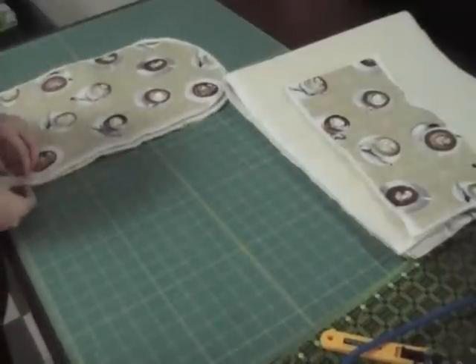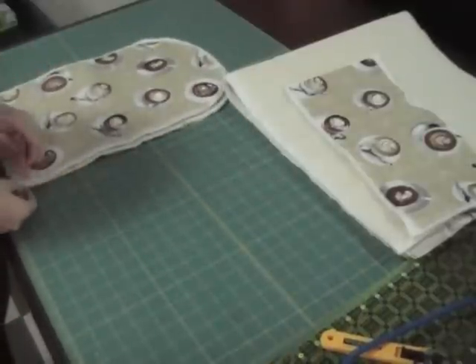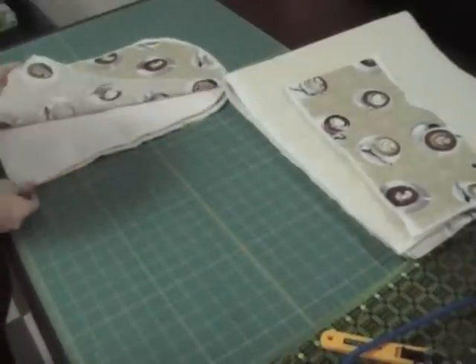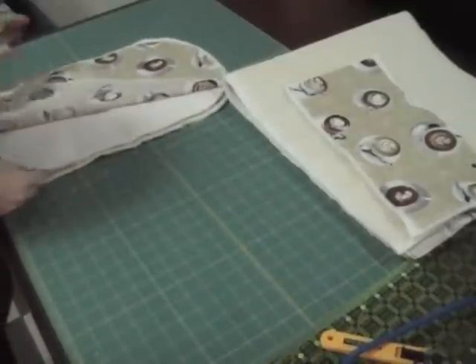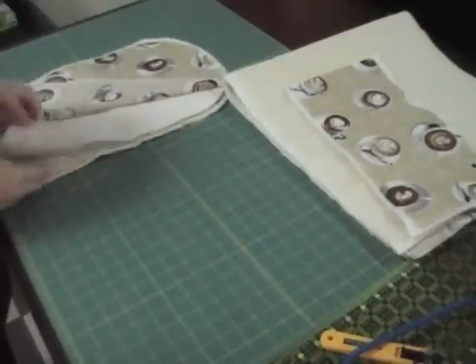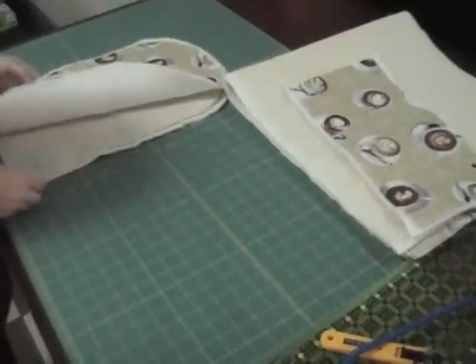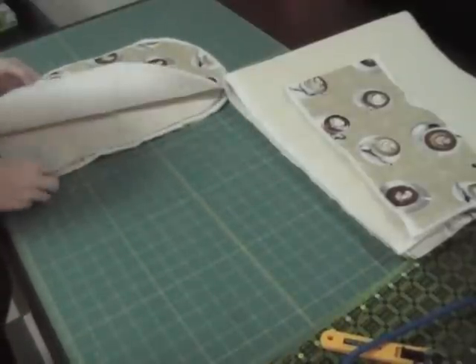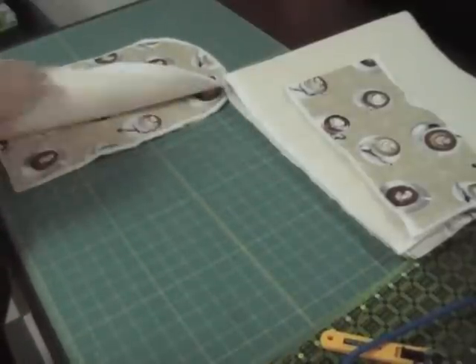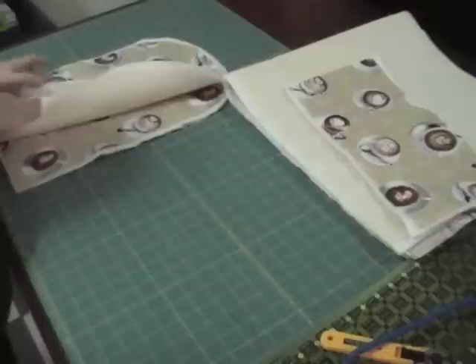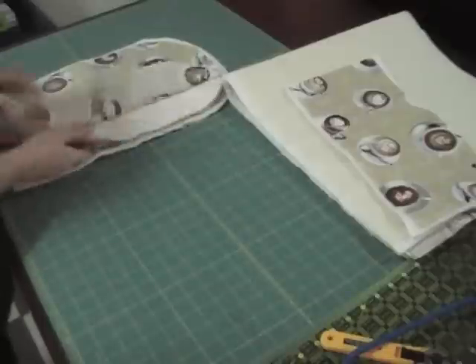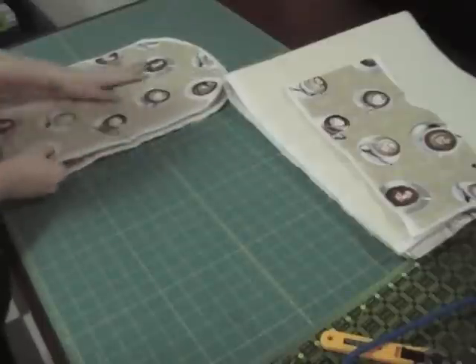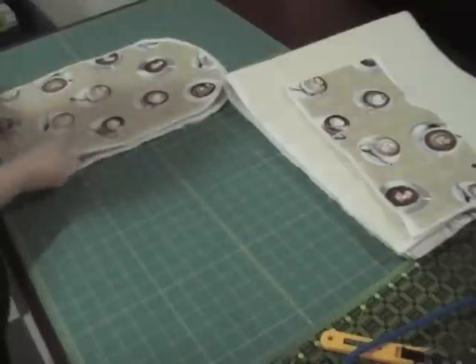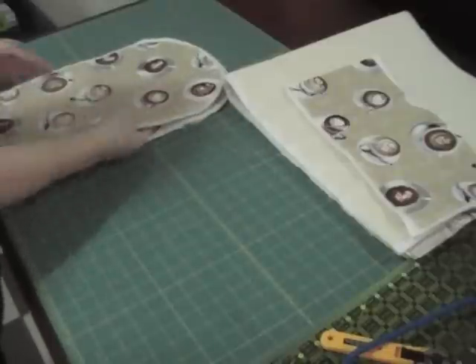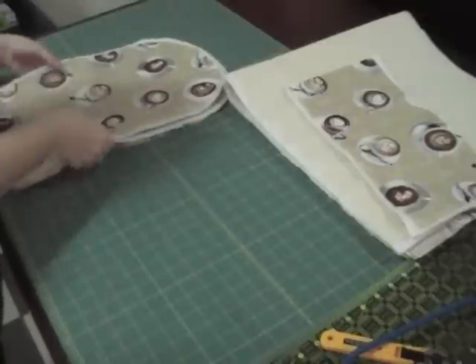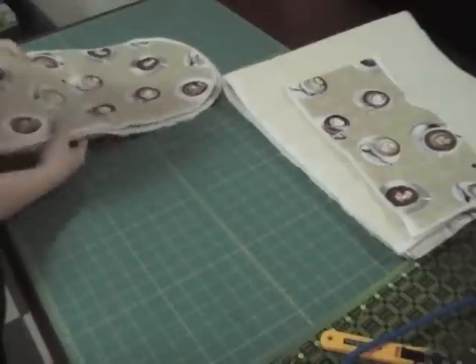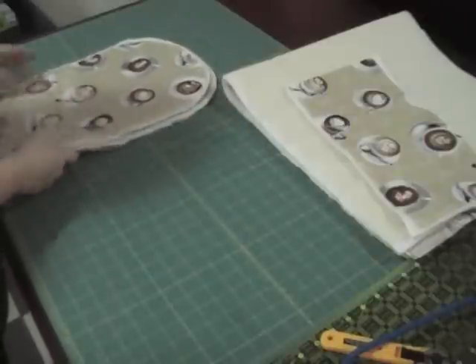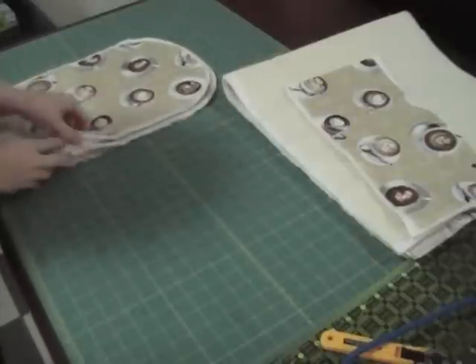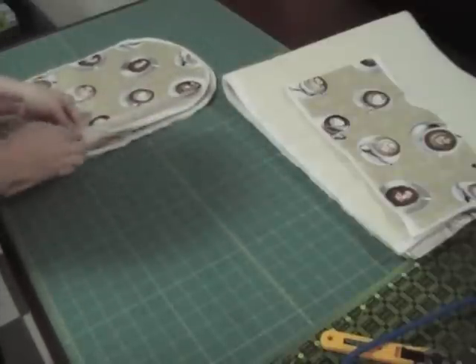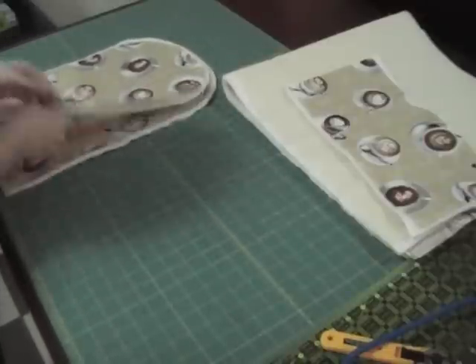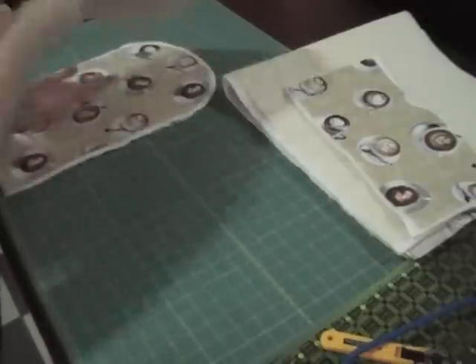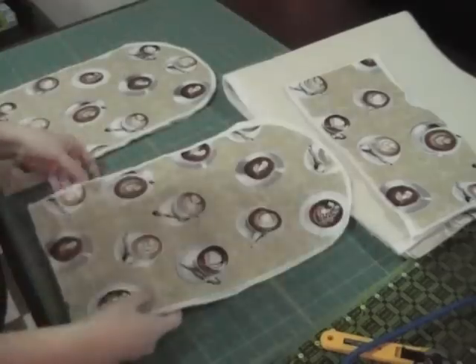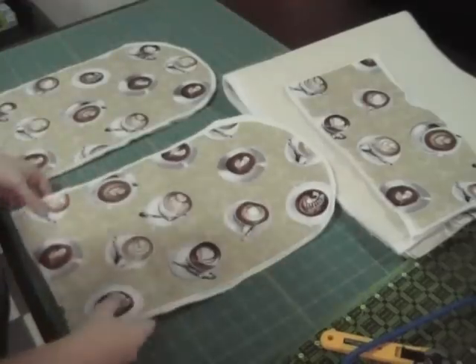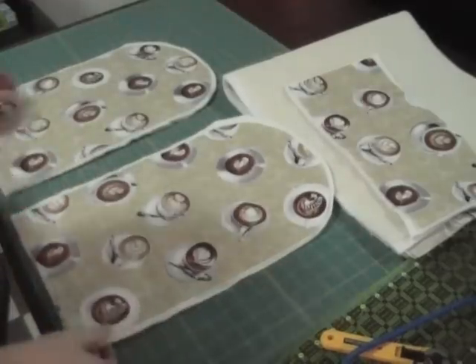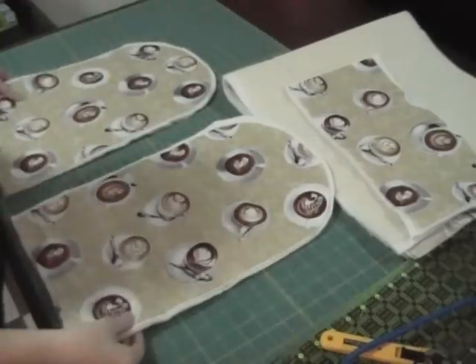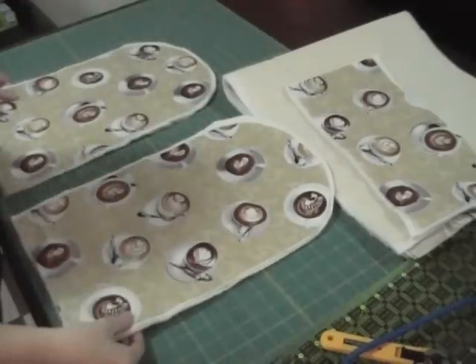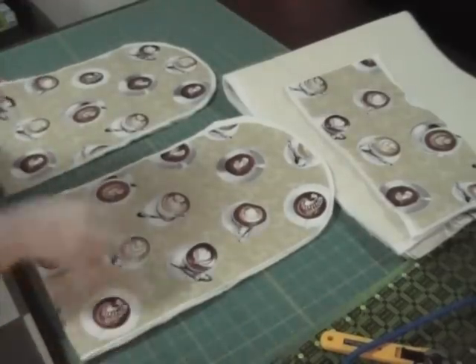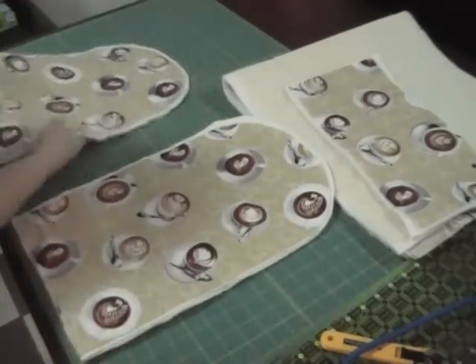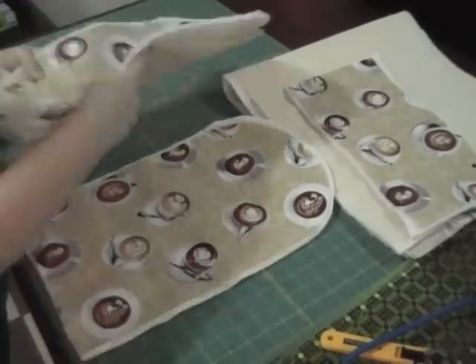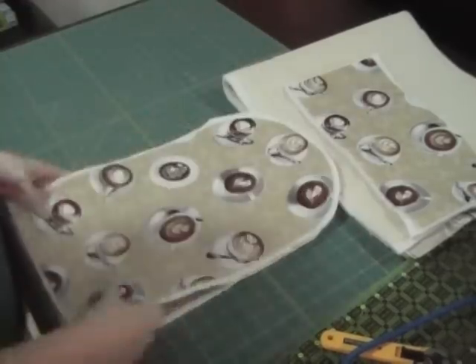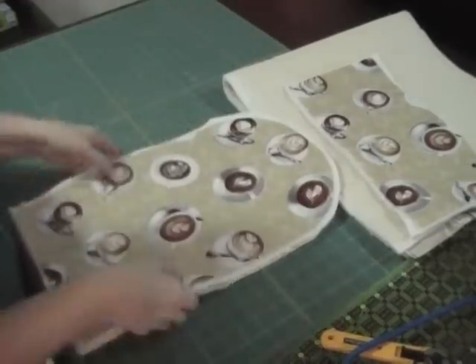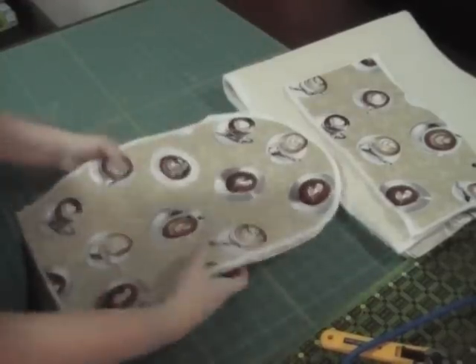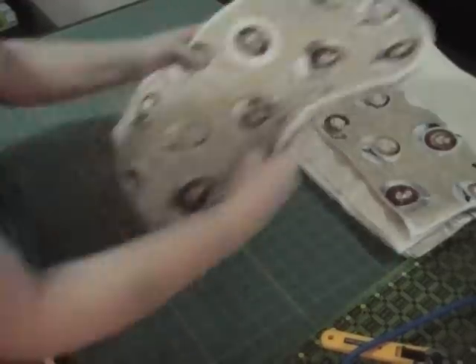Then I want to make a pocket and then your side piece — again out of all three of your fabrics — so you'll have four pieces in total.